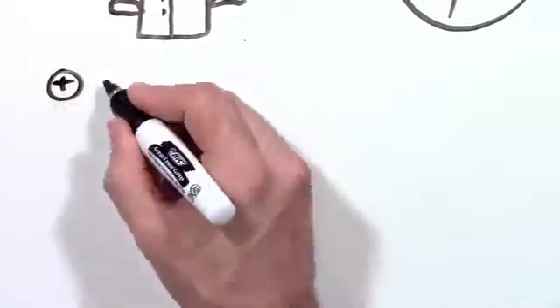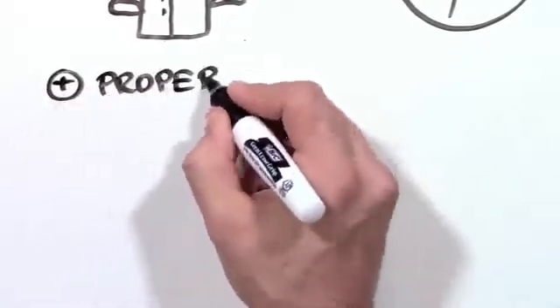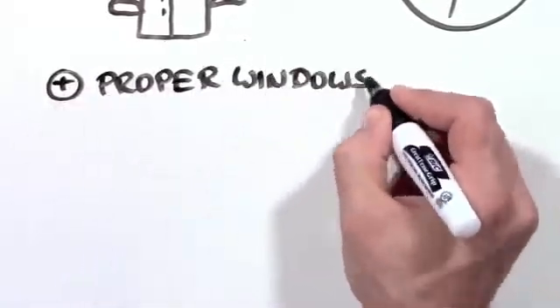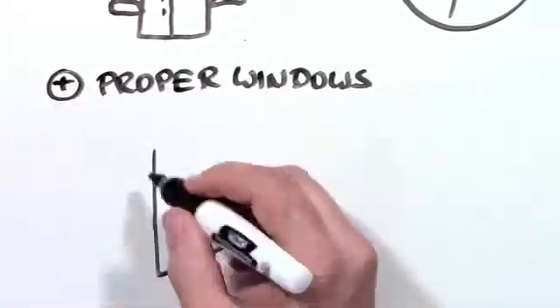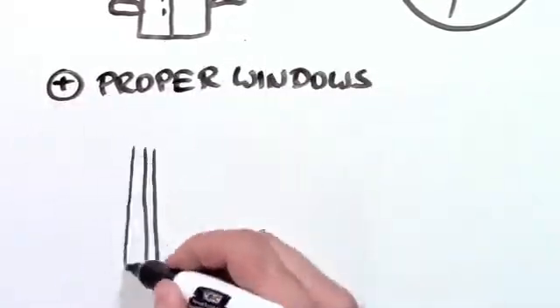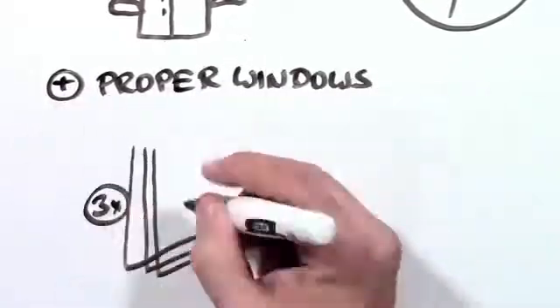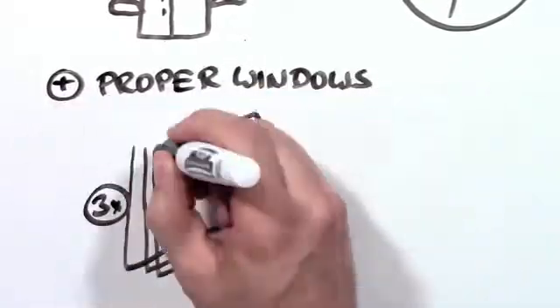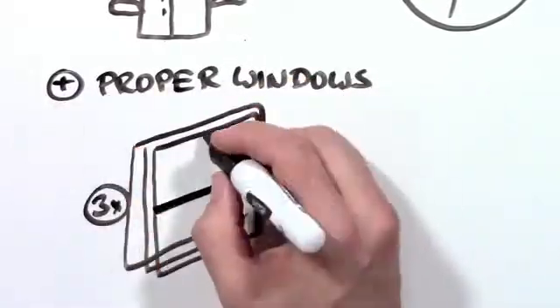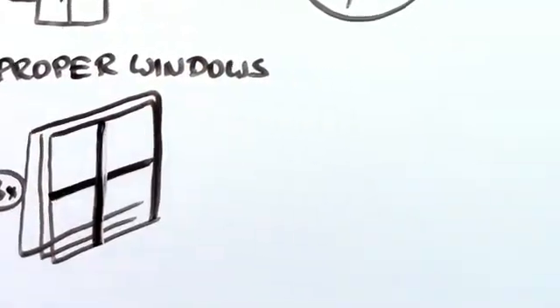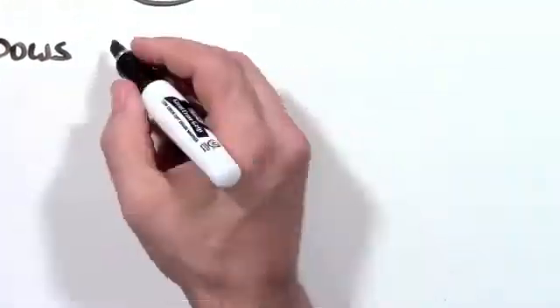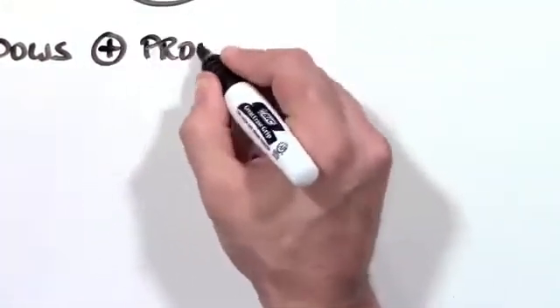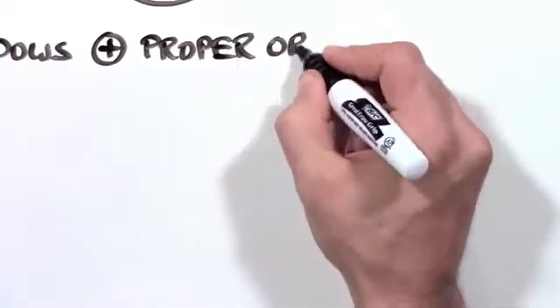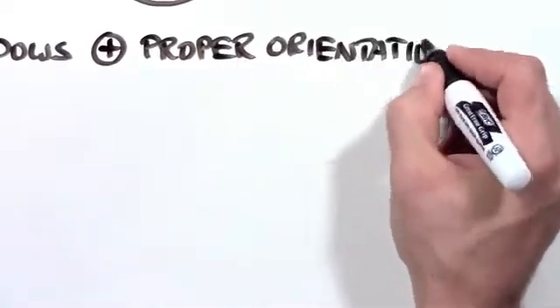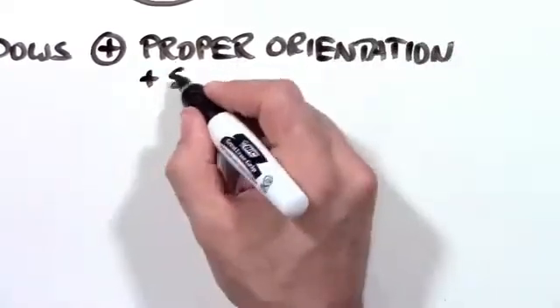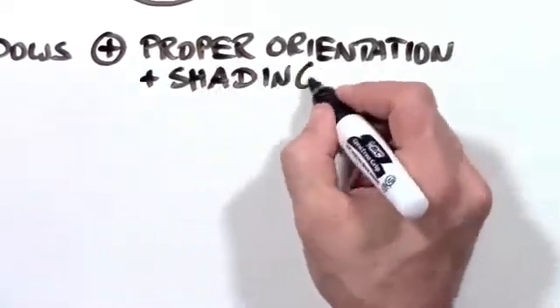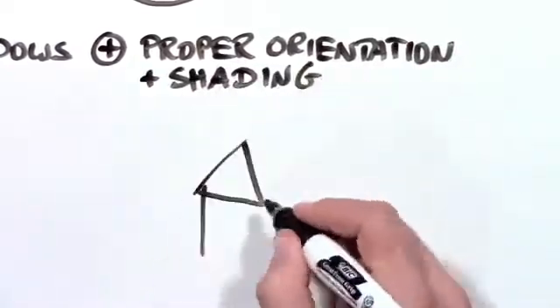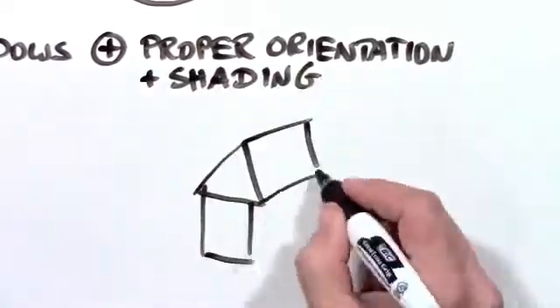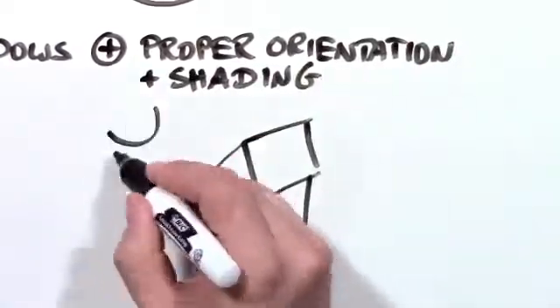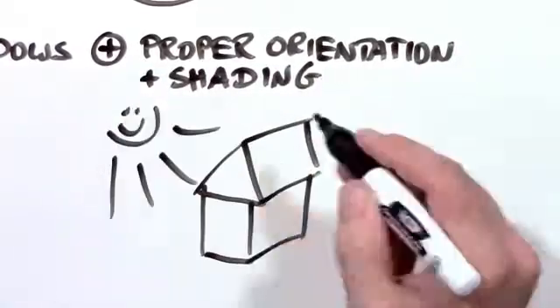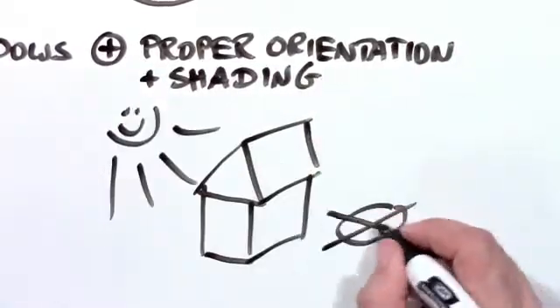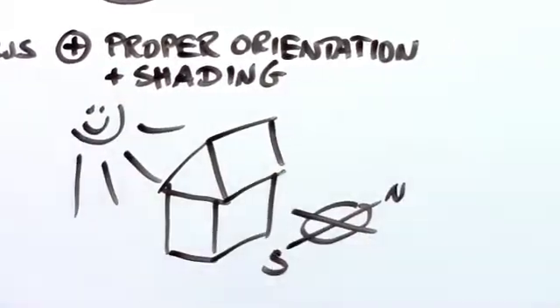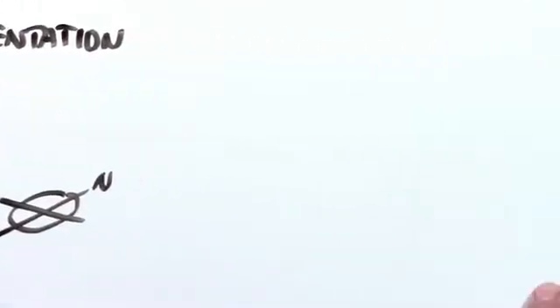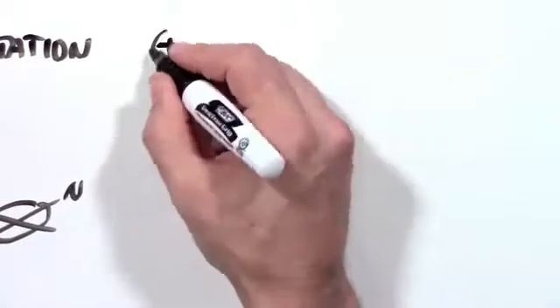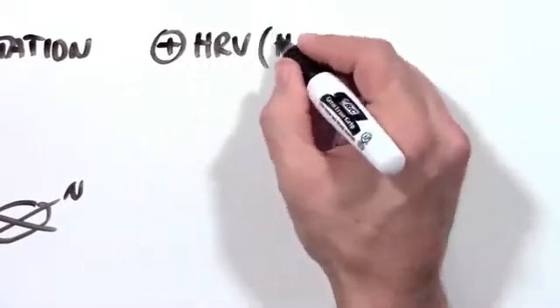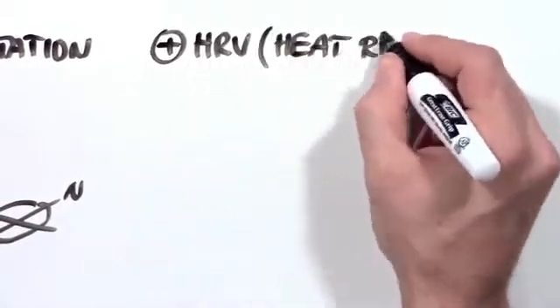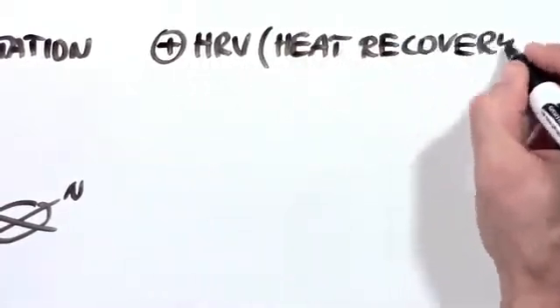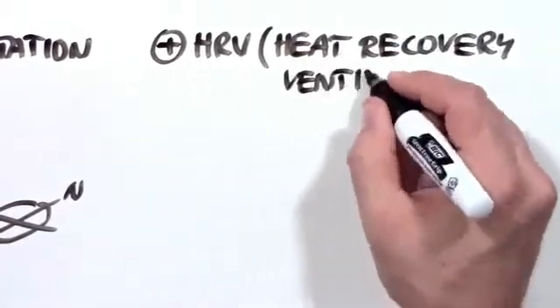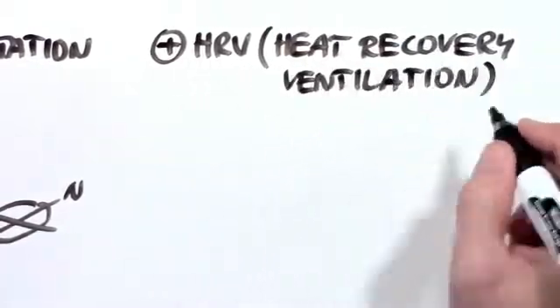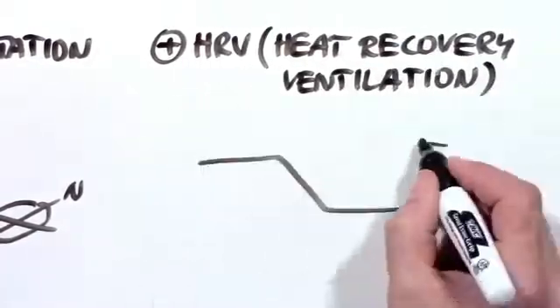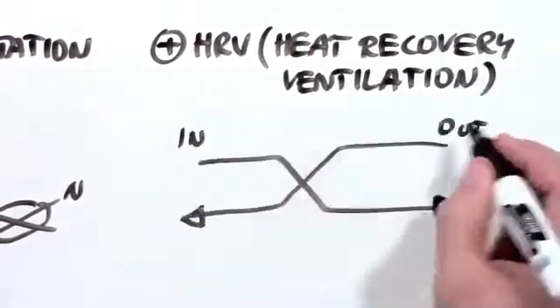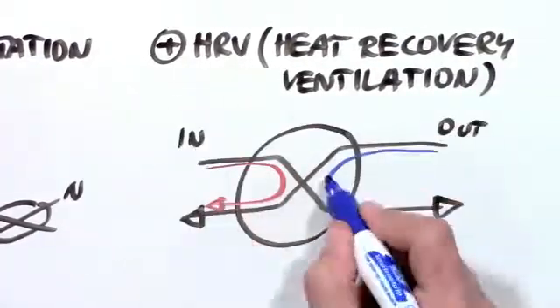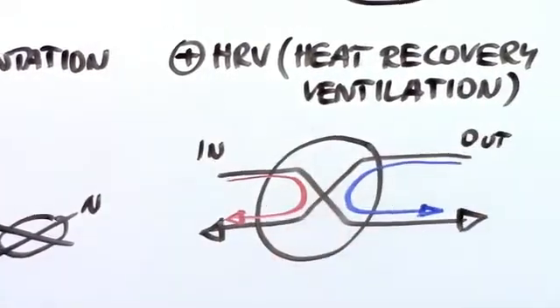Plus, the house needs proper windows, most of the time with triple pane glass. It needs to be oriented properly so the sun can heat it in the winter and shade is provided in the summer. And it uses an HRV, a device that provides the inside with fresh air without letting the heat out.